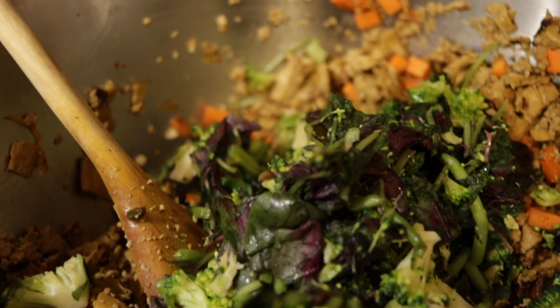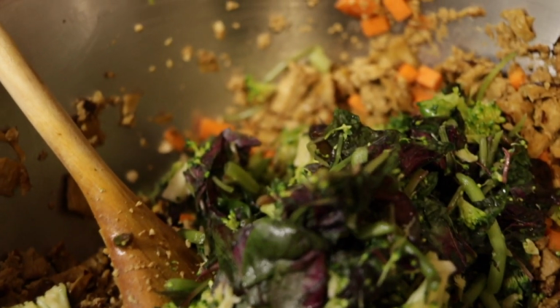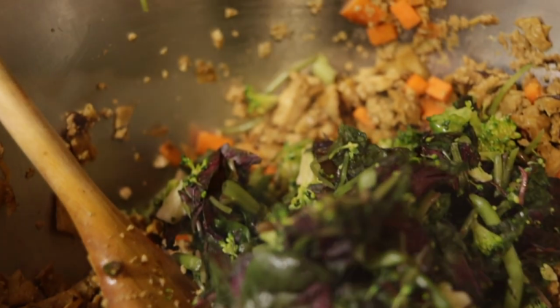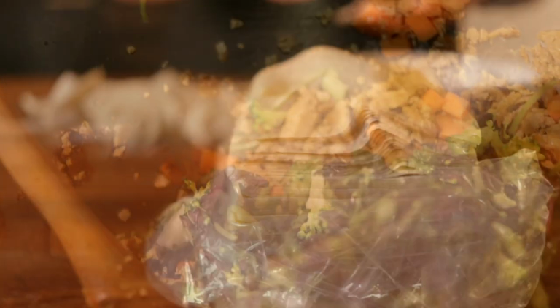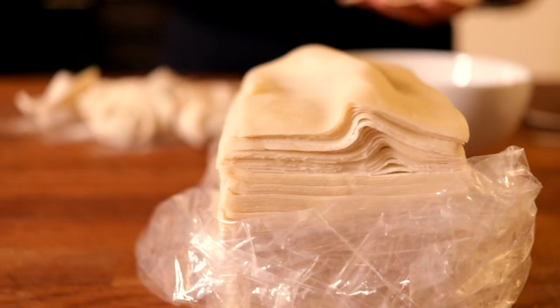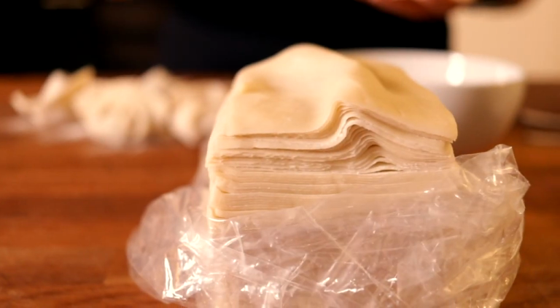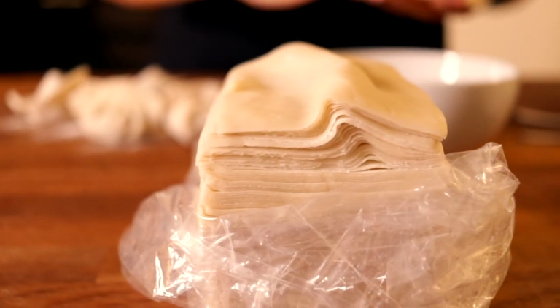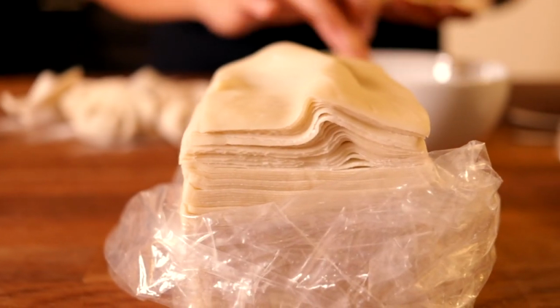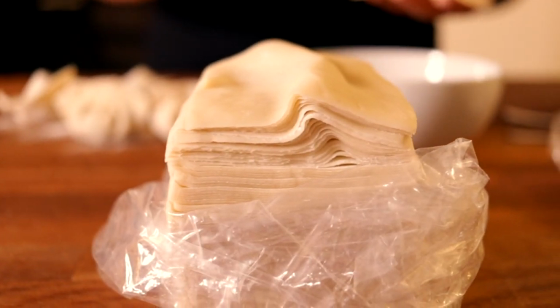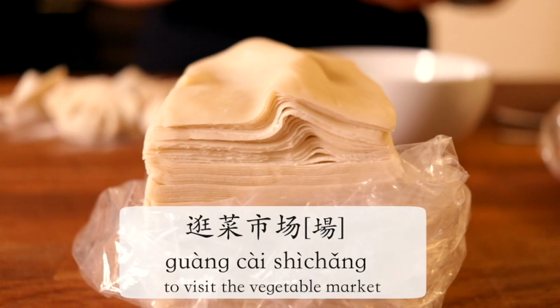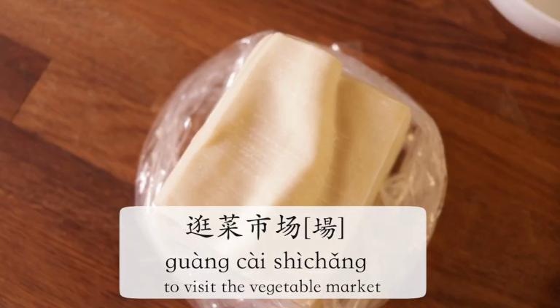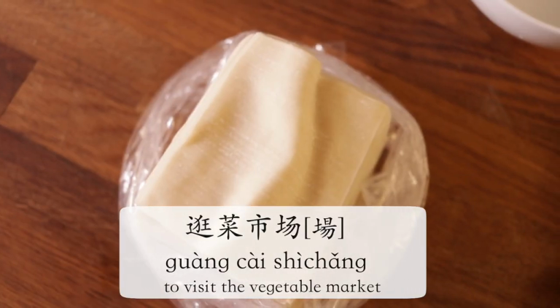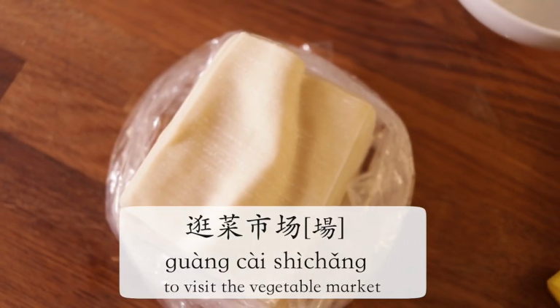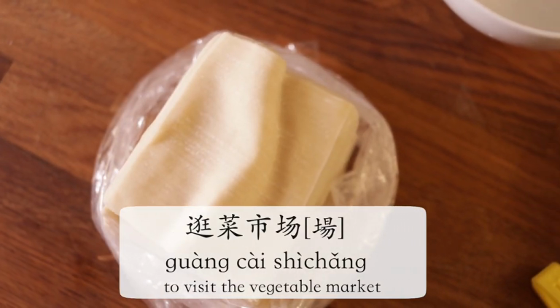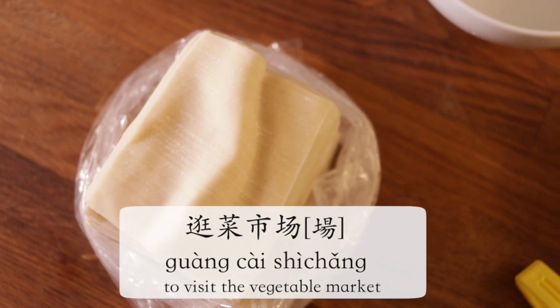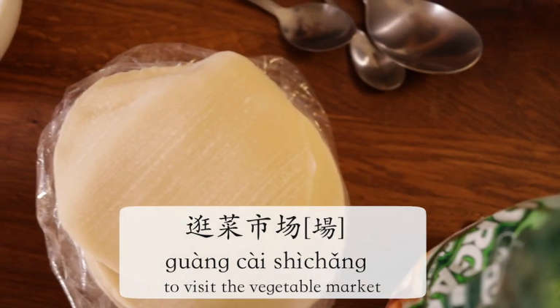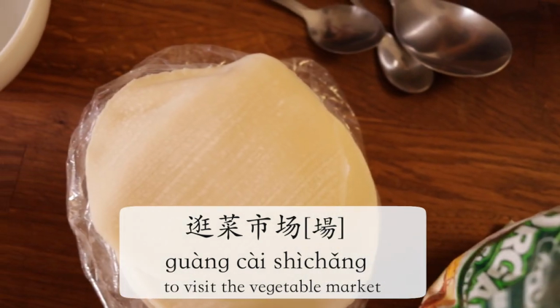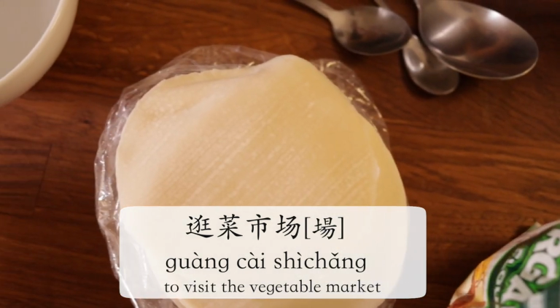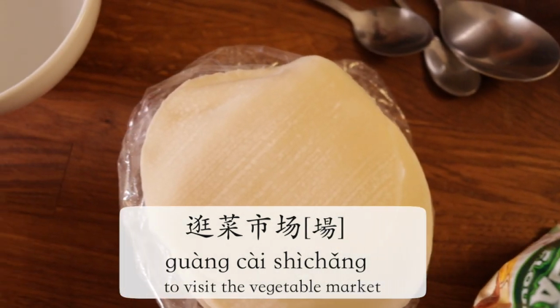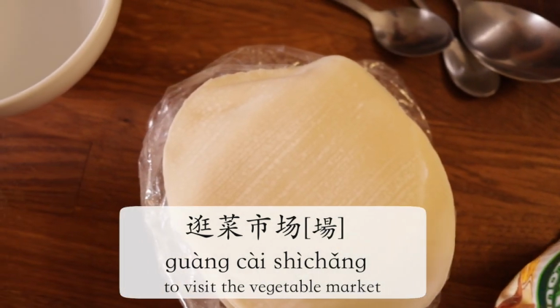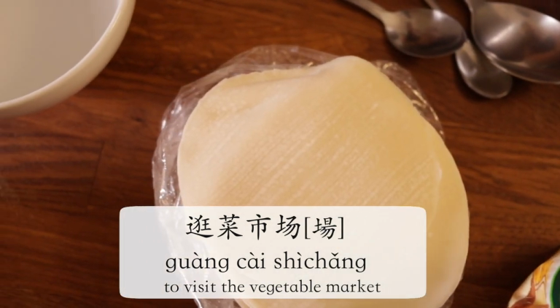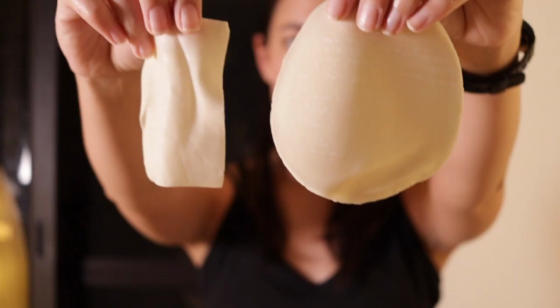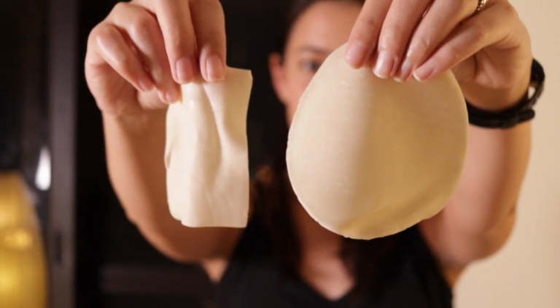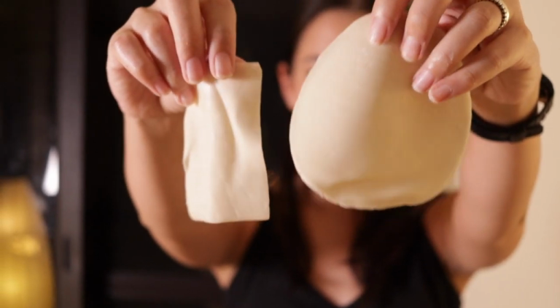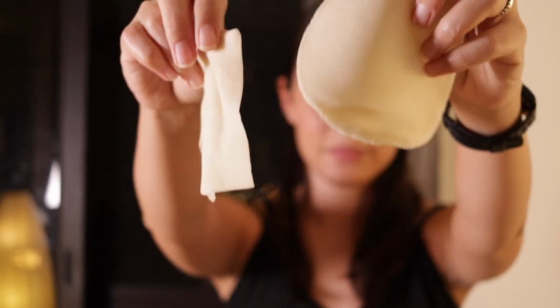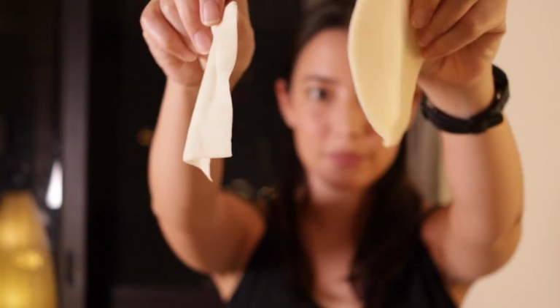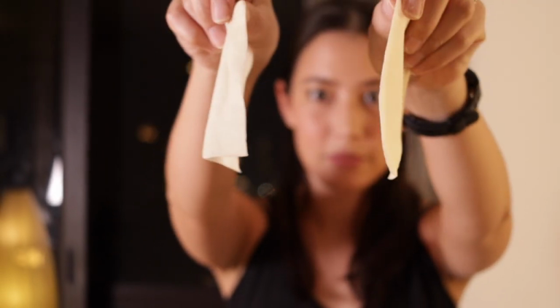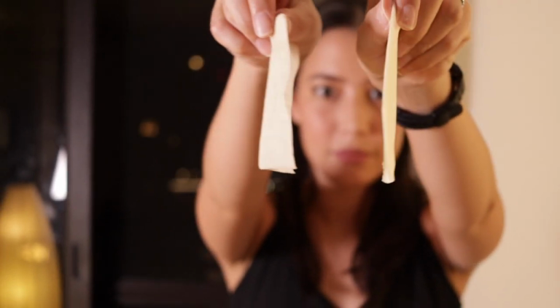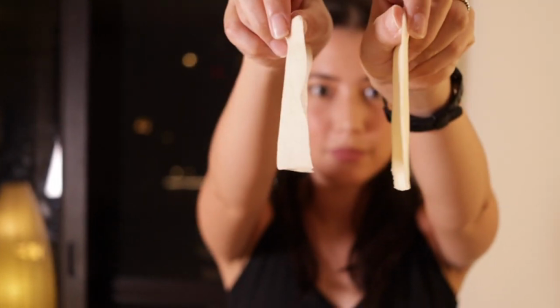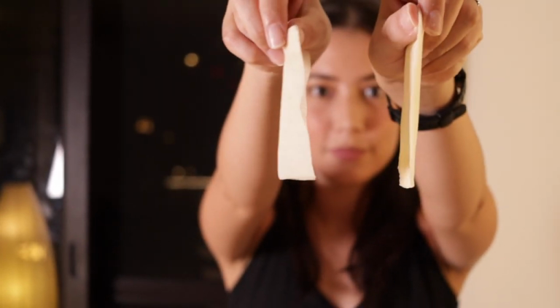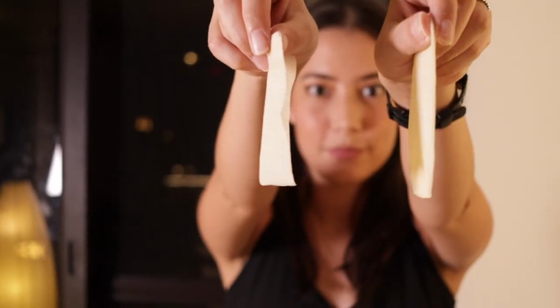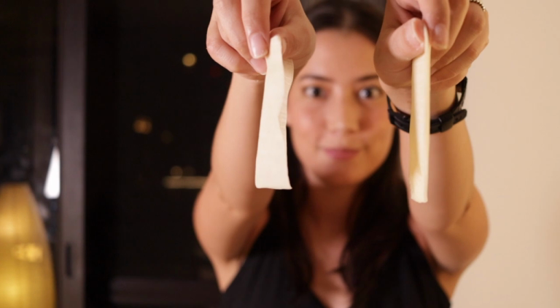Now the reason there was that traditional market montage — 我们去逛菜市场 — was because I wanted to get some very fresh wonton and dumpling skins.